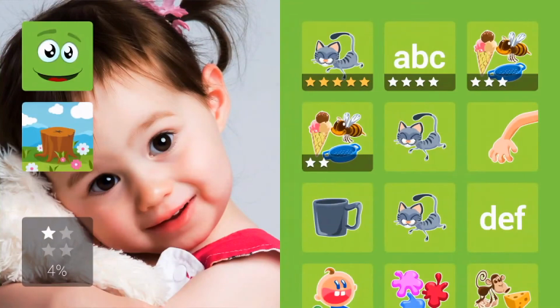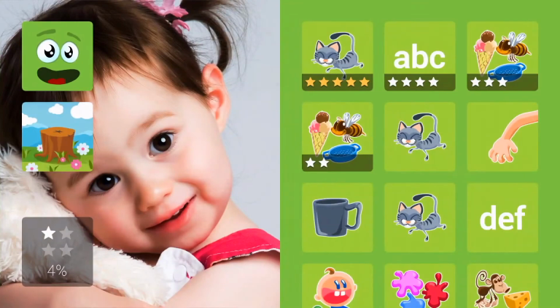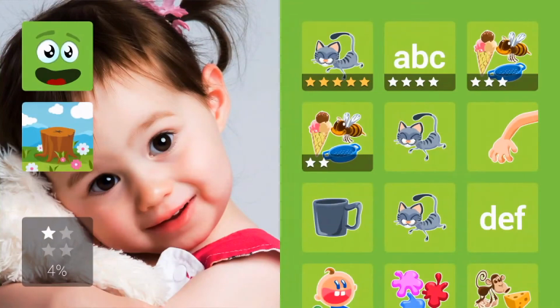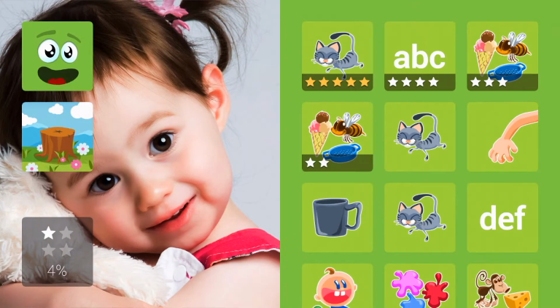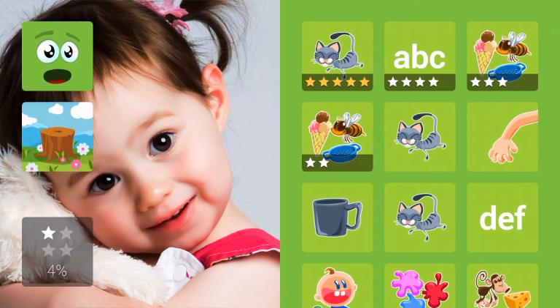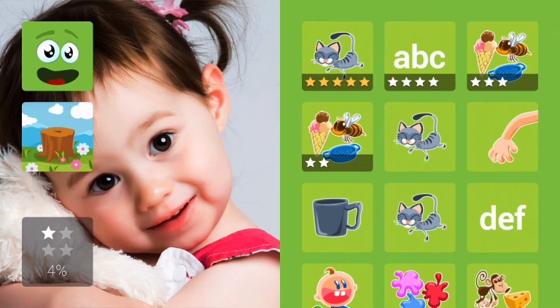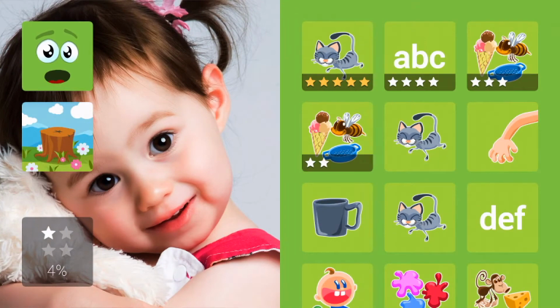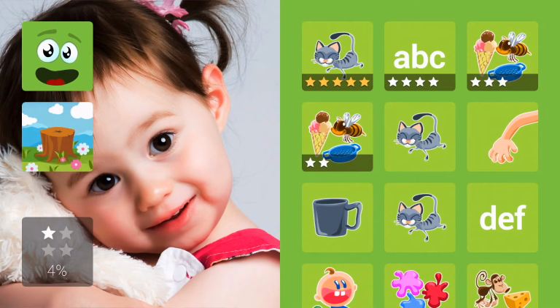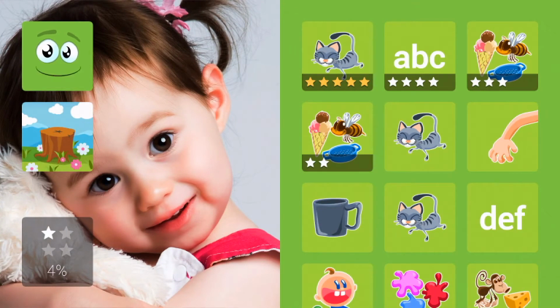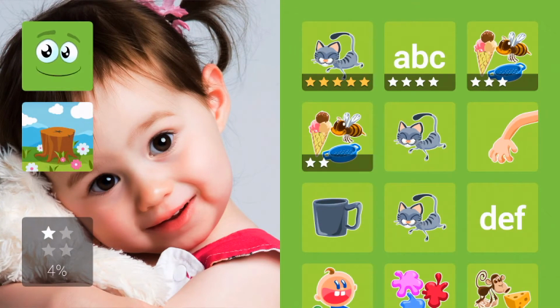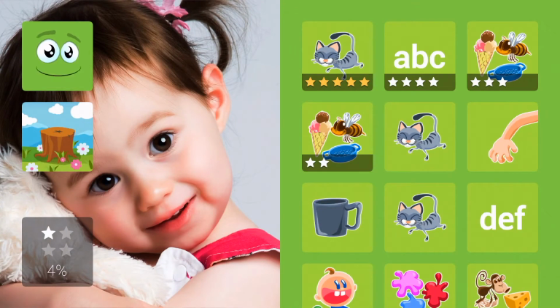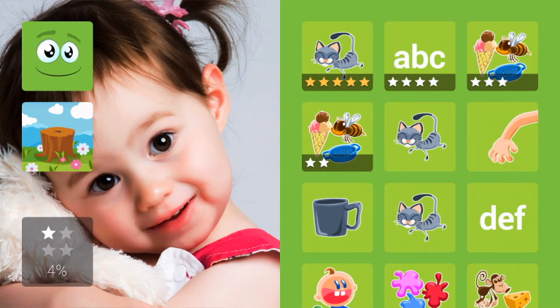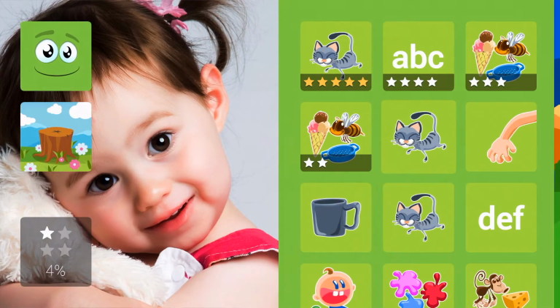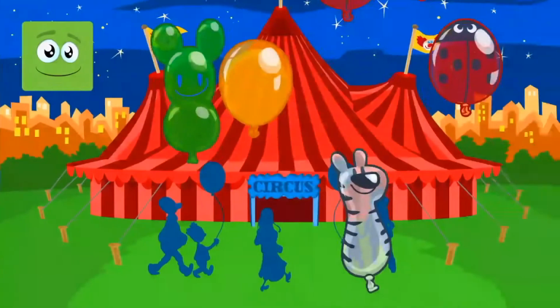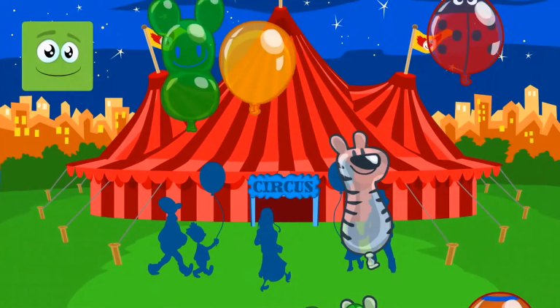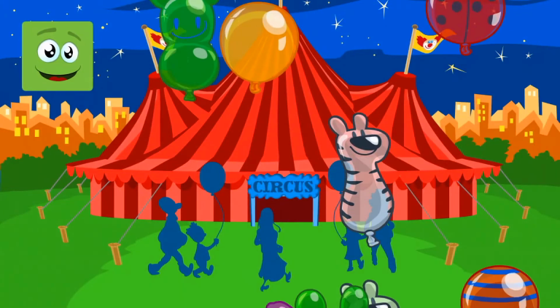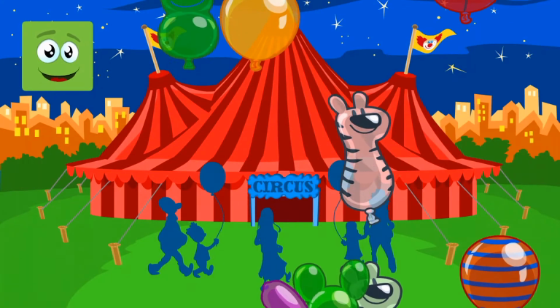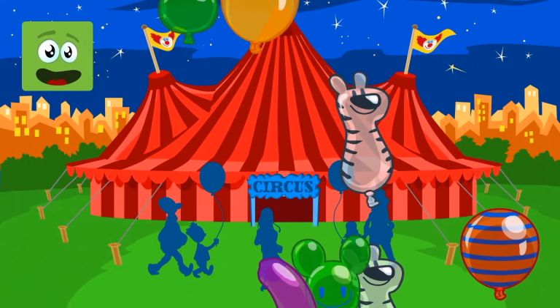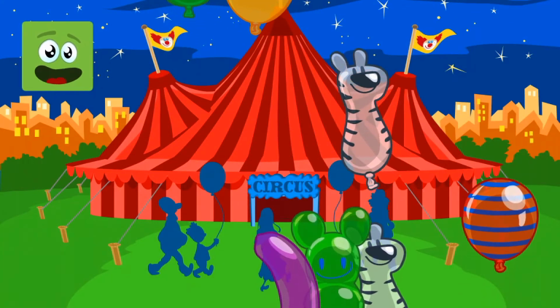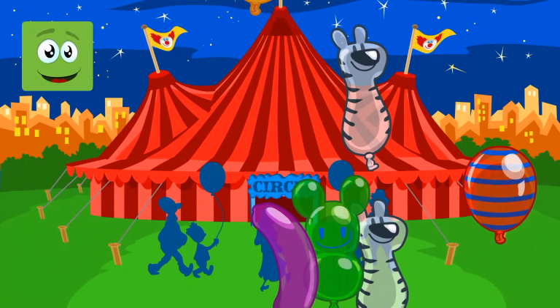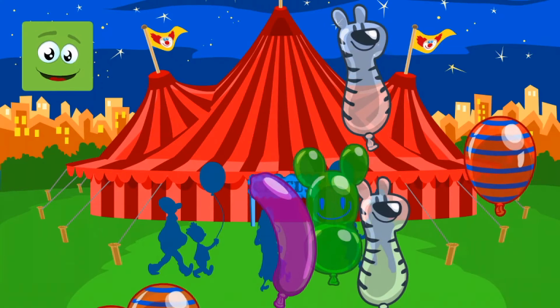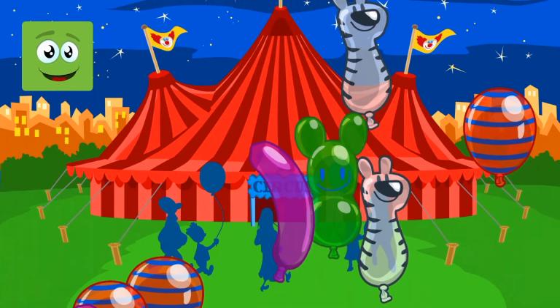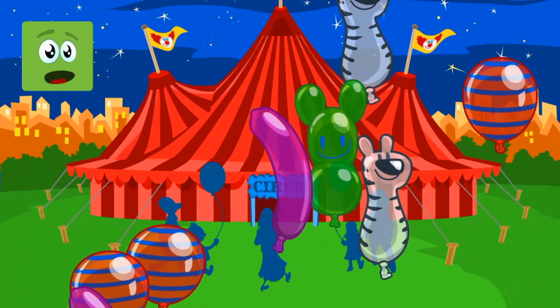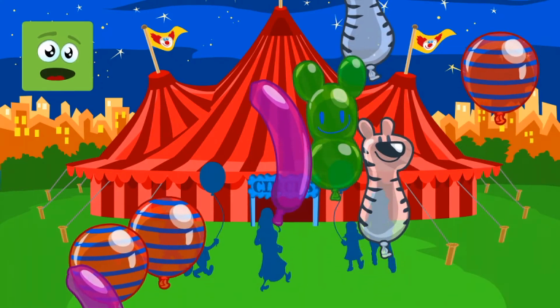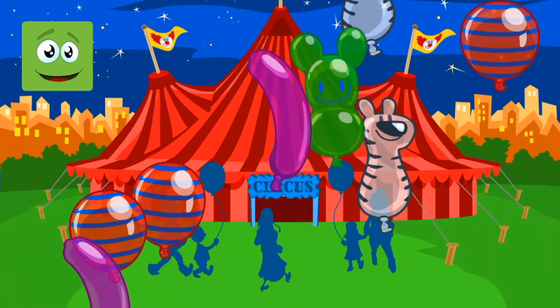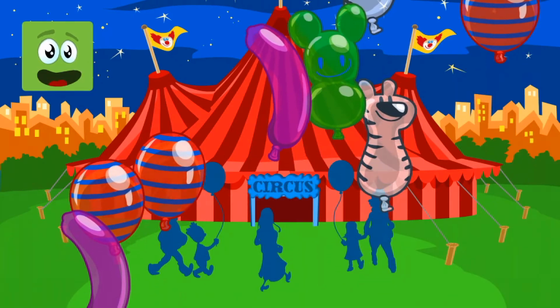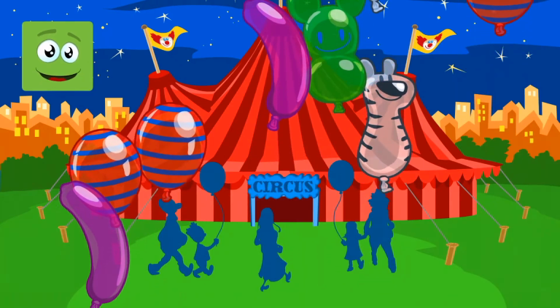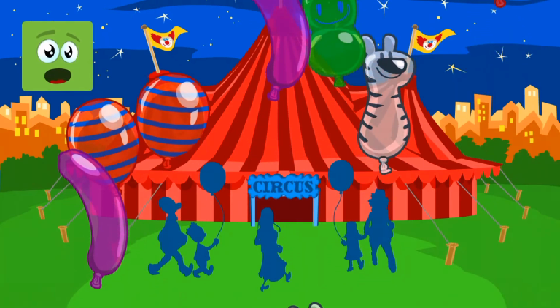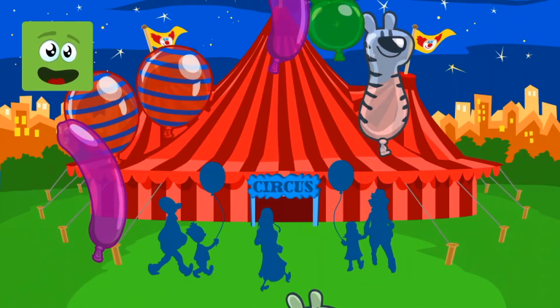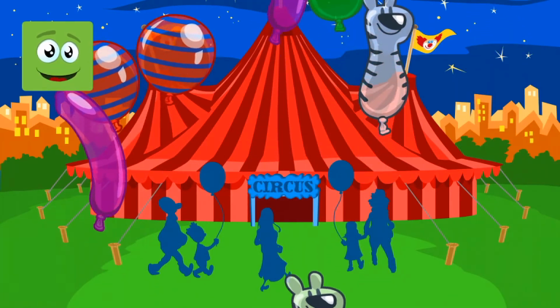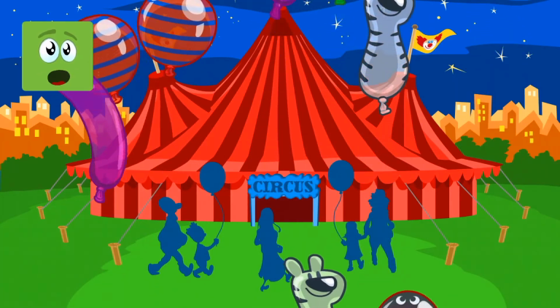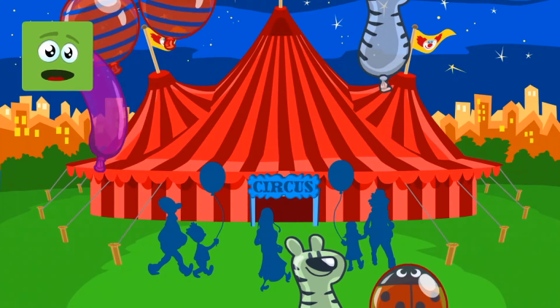Choose a level to start a game. Pop the balloons — I'll teach you a word or a letter every time you've bursted three.